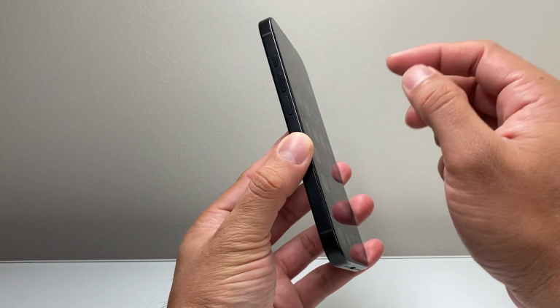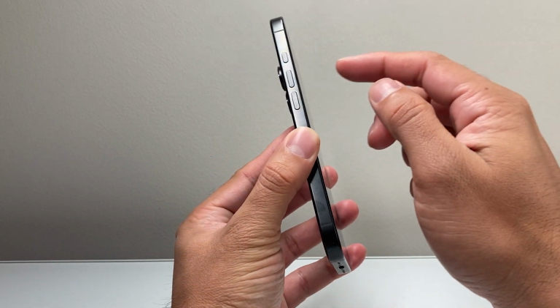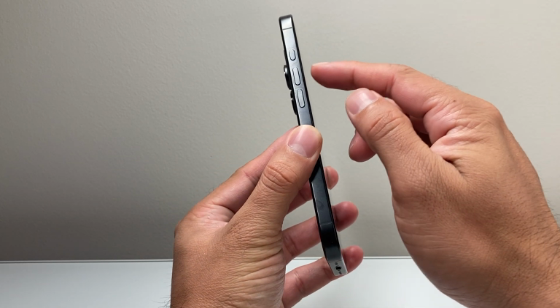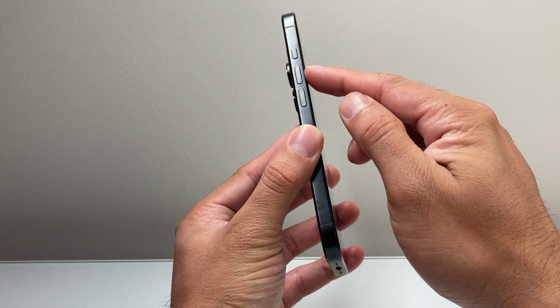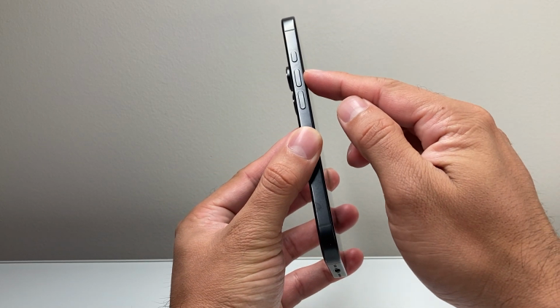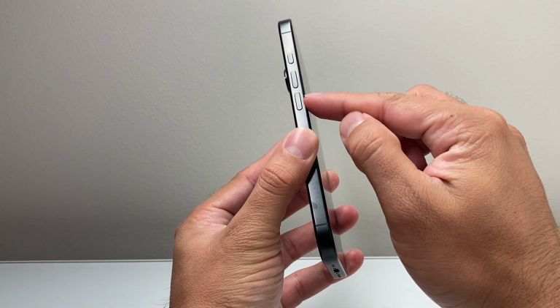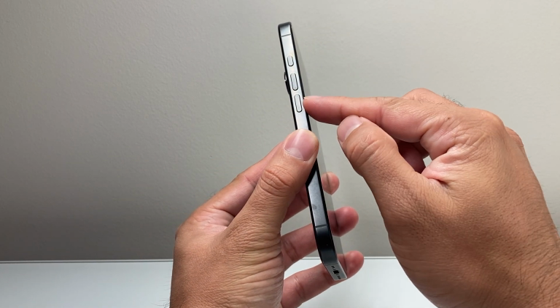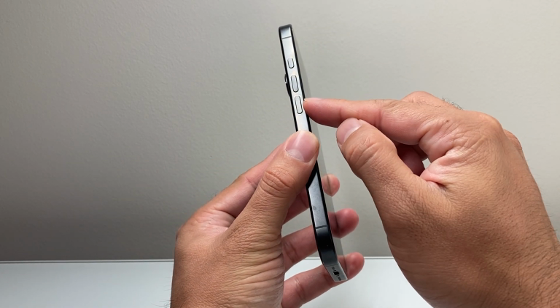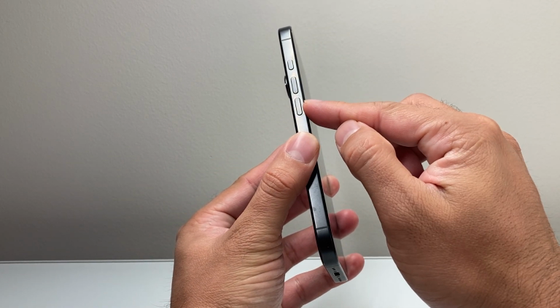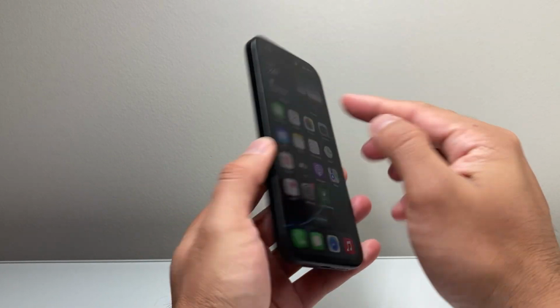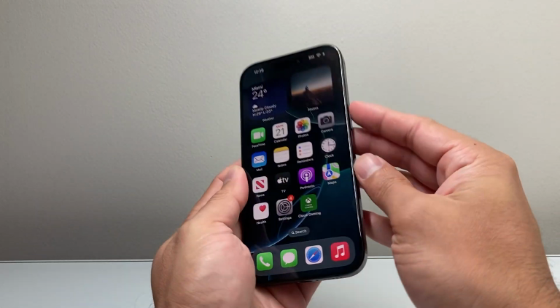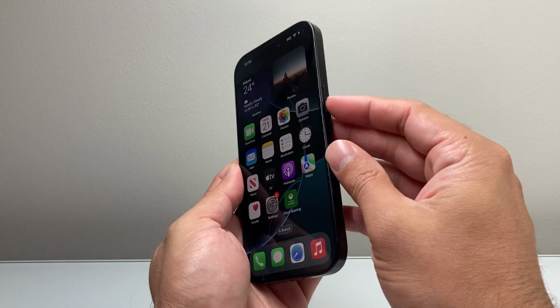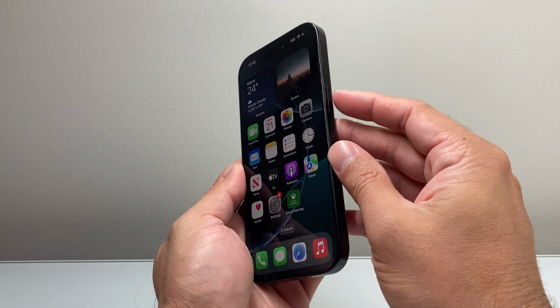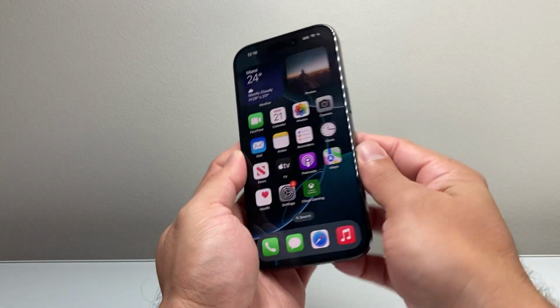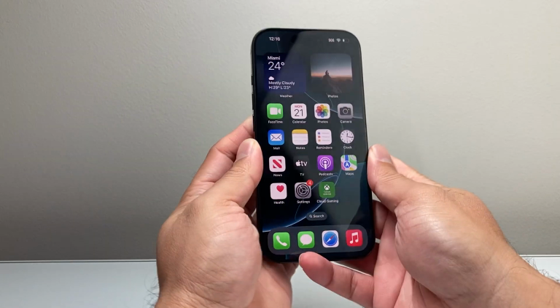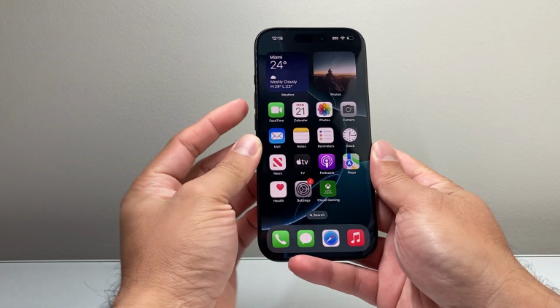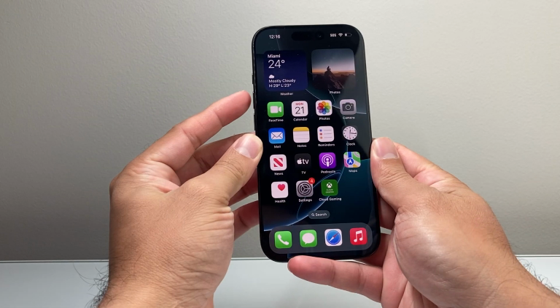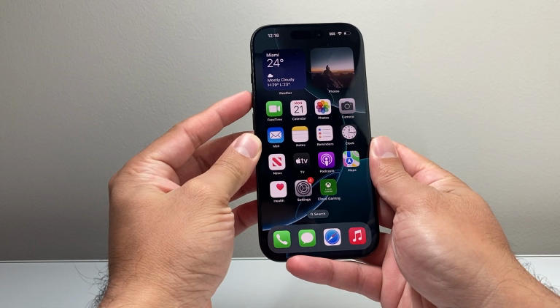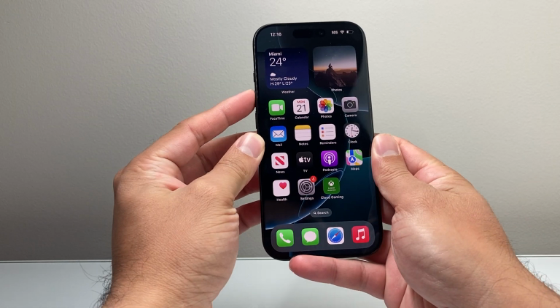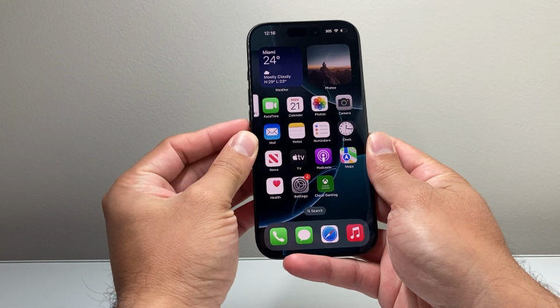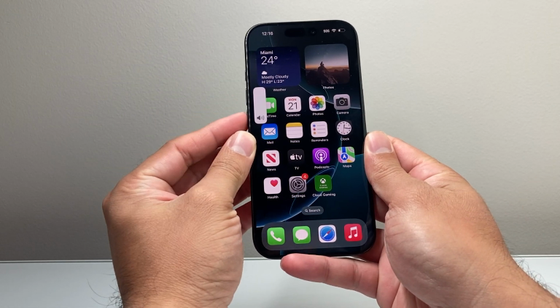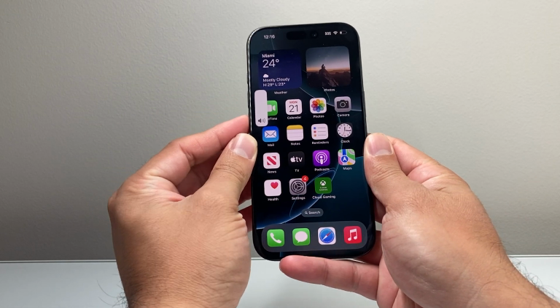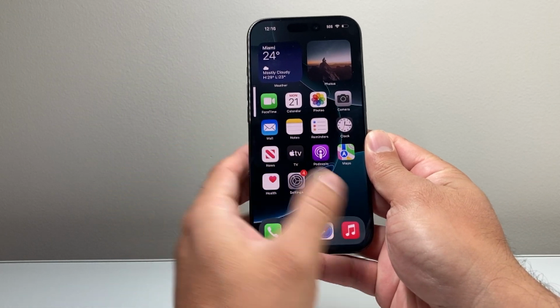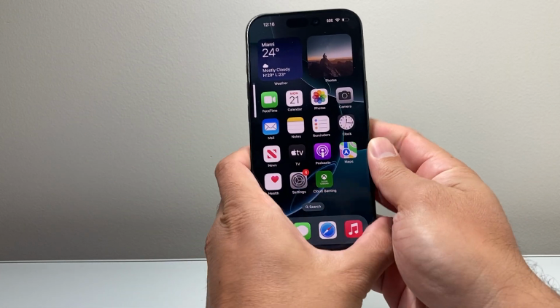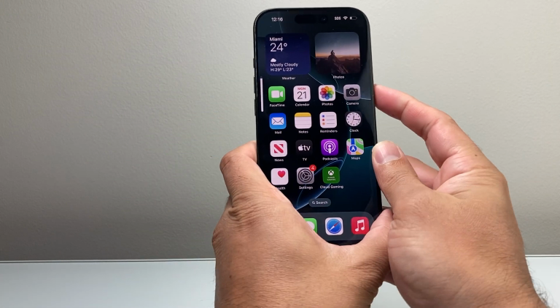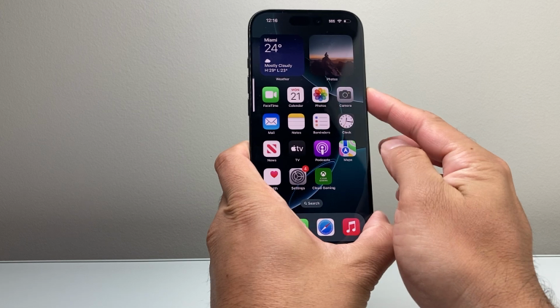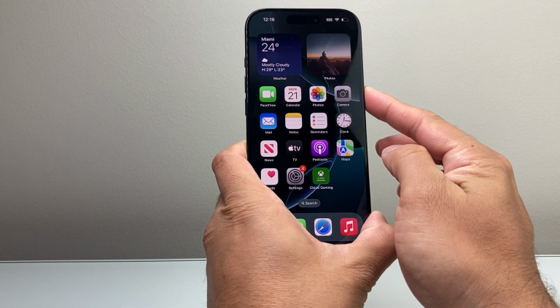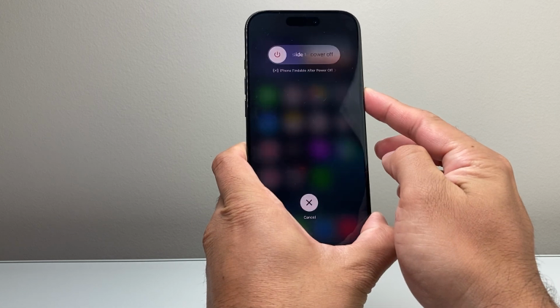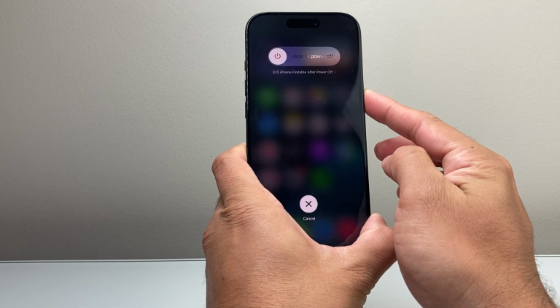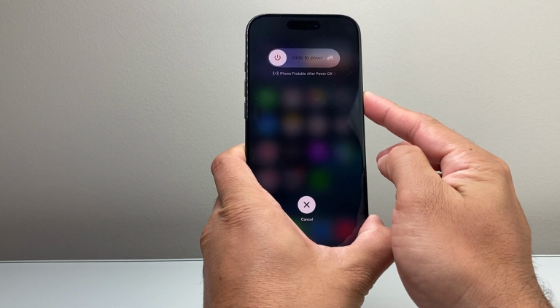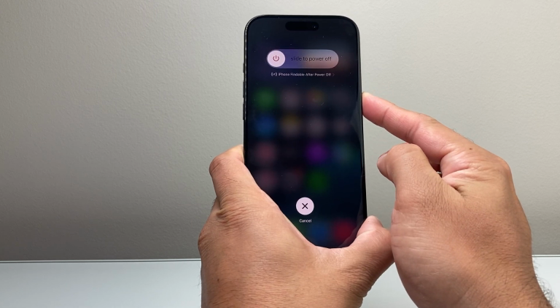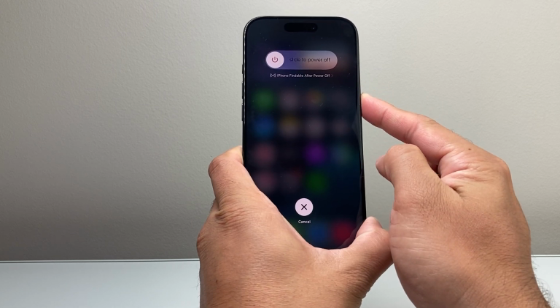What you're going to do is locate the volume up and the volume down button on your iPhone, and then this big side button. You're going to quickly press and release the volume up, and then quickly press and release the volume down, and then hold on to this side button.